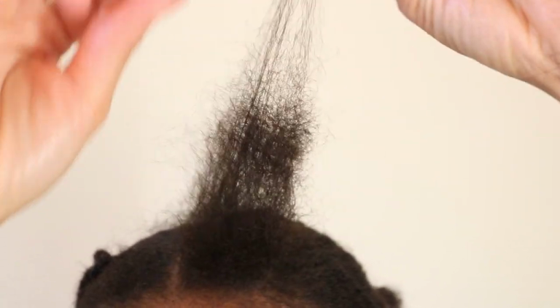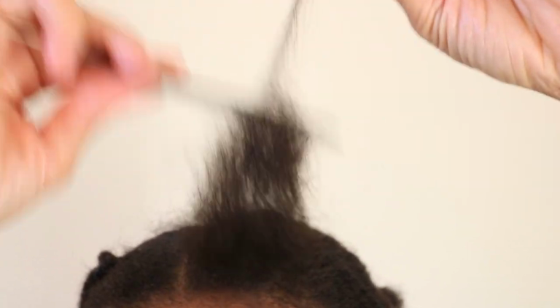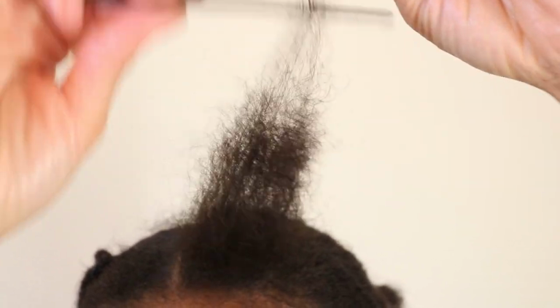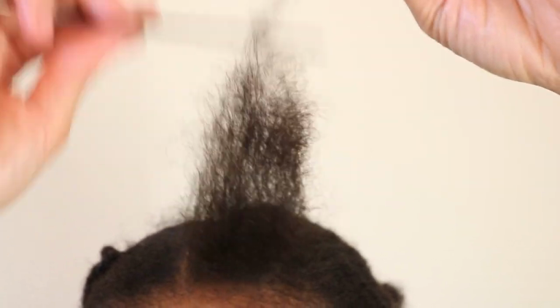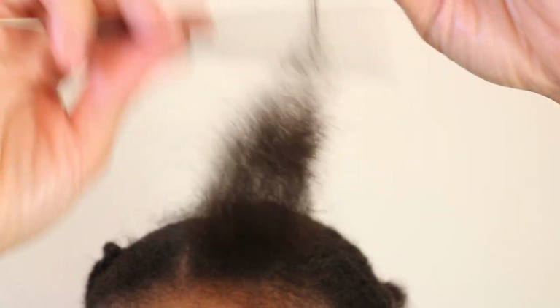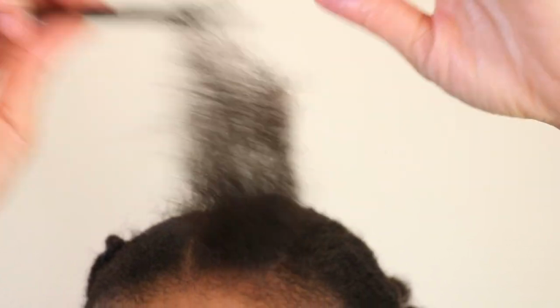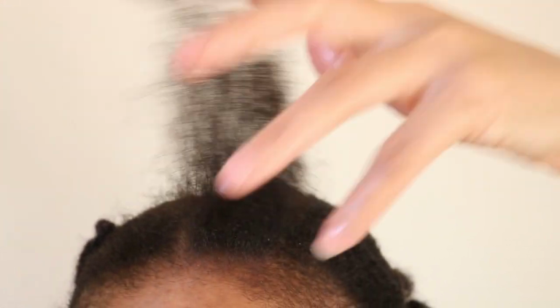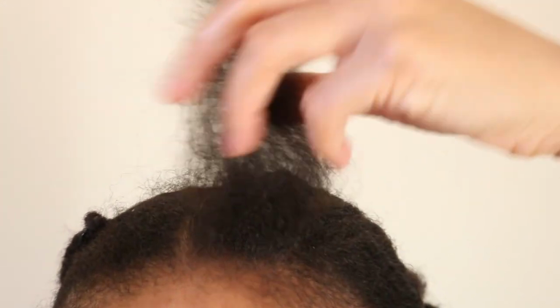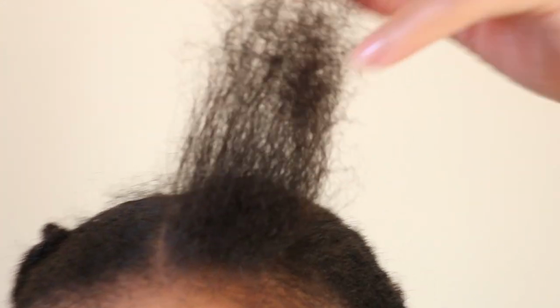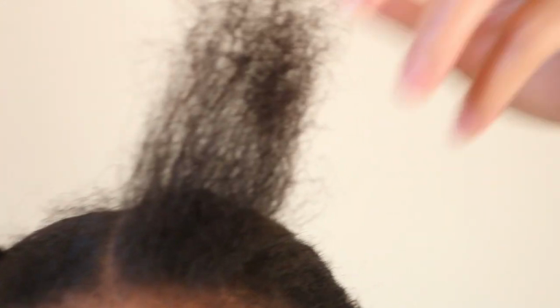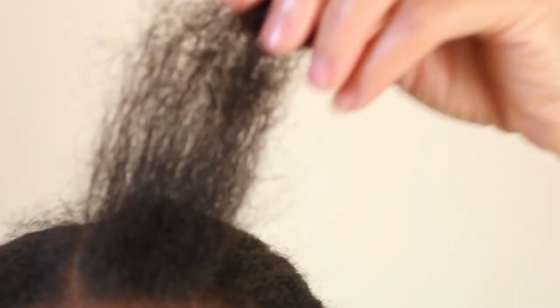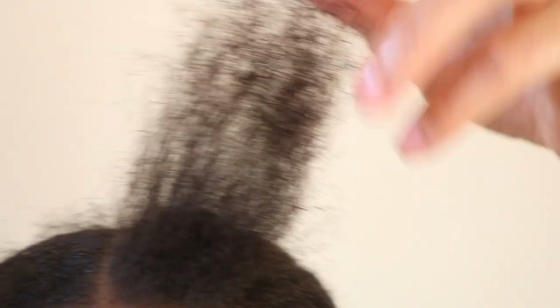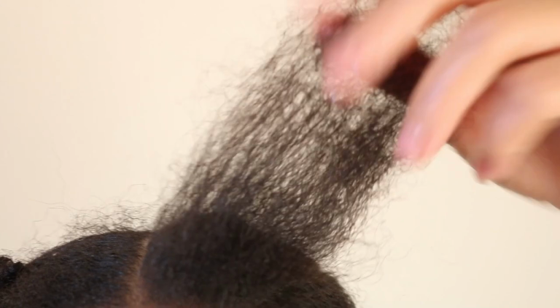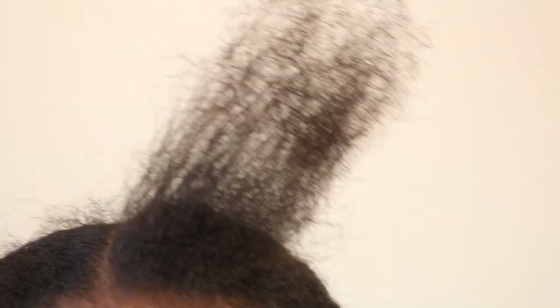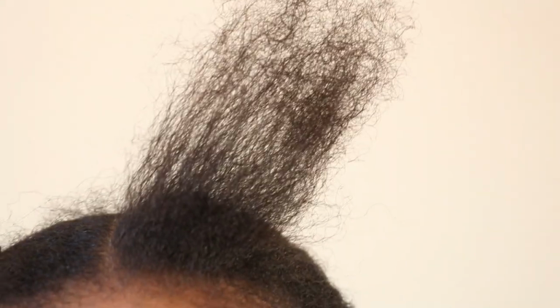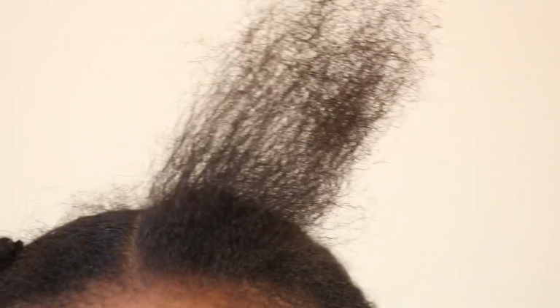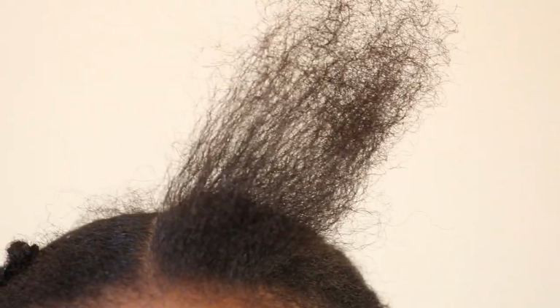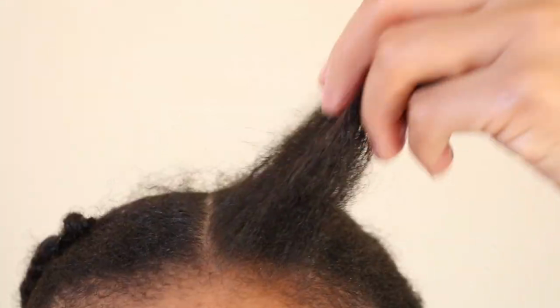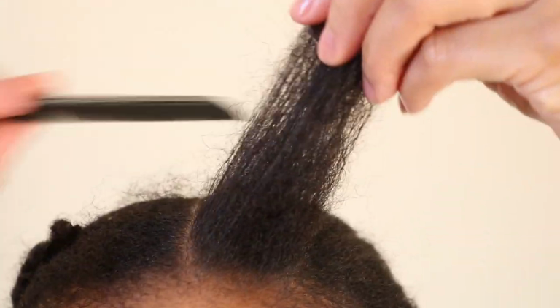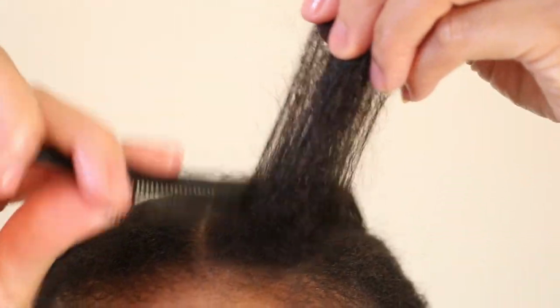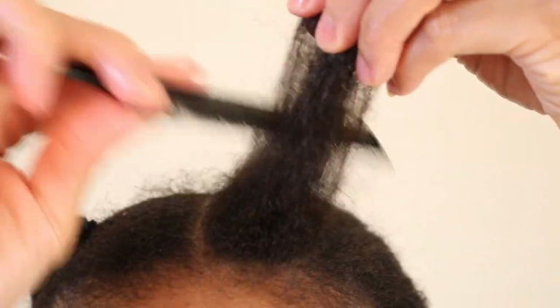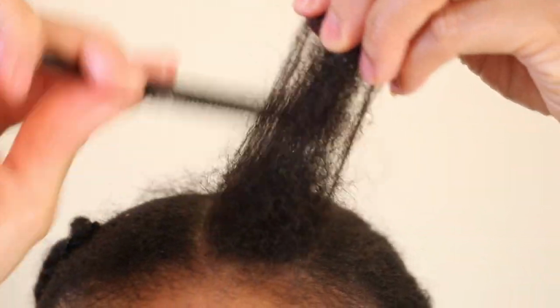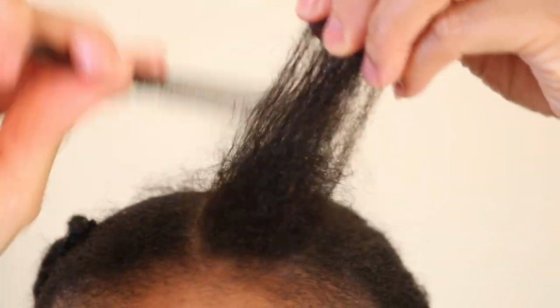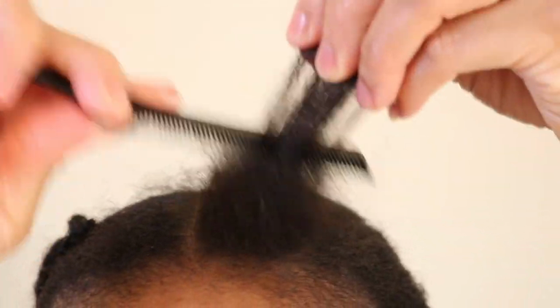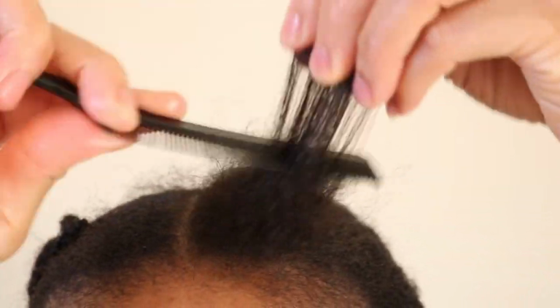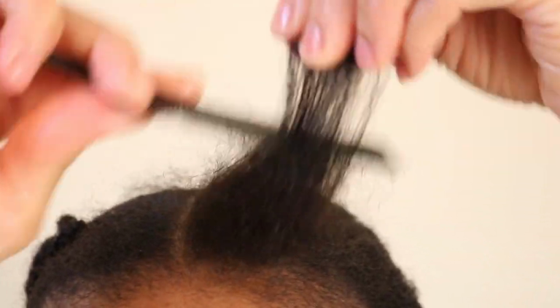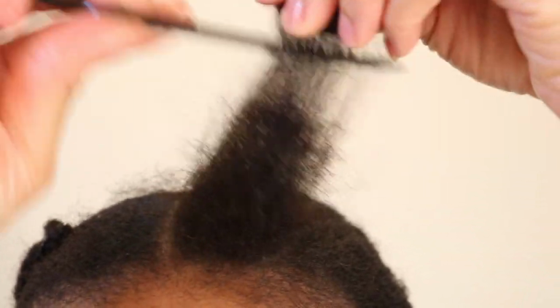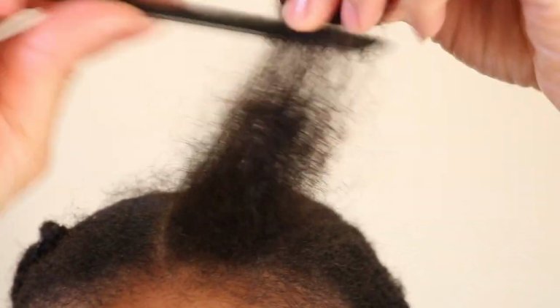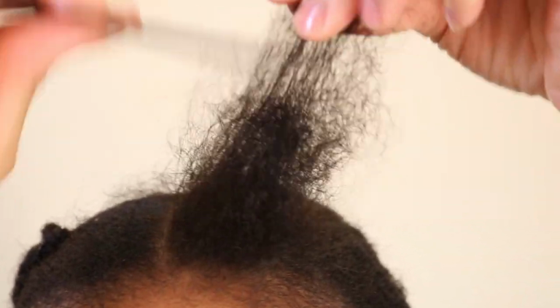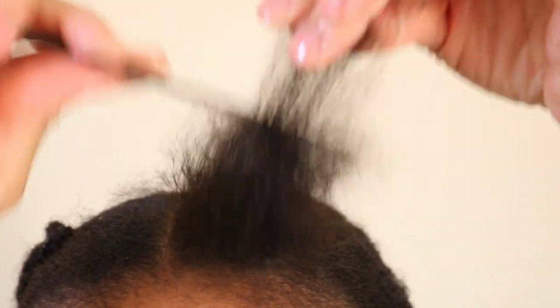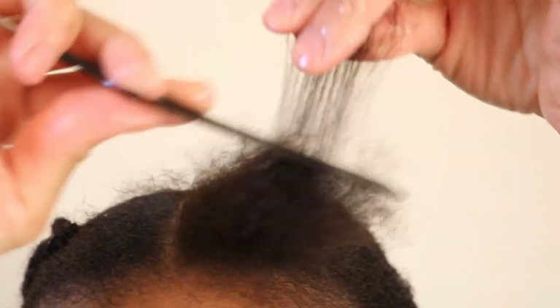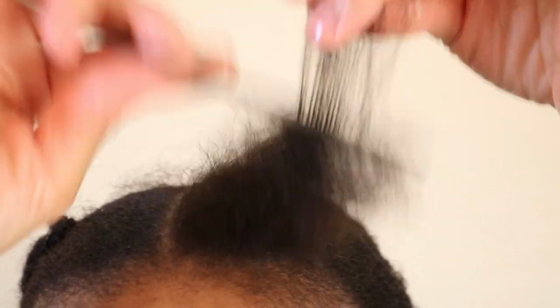Although this step is optional, I find that doing this helps the lock to be more compact and it helps to form the instant lock much faster.